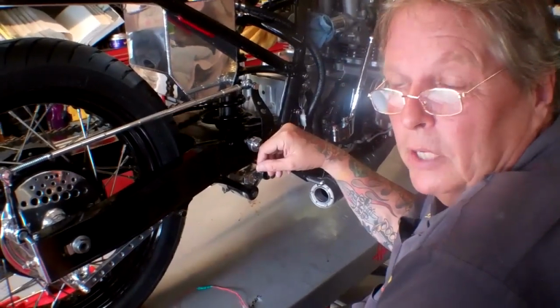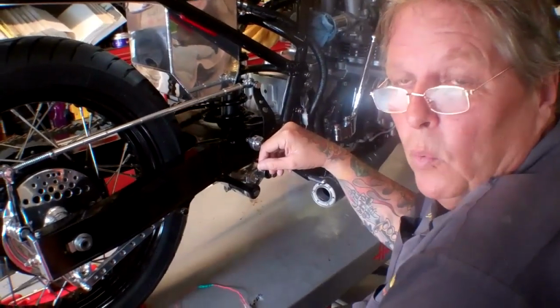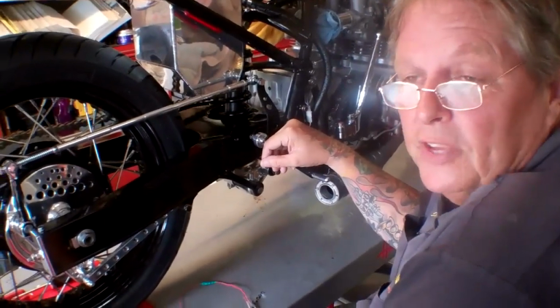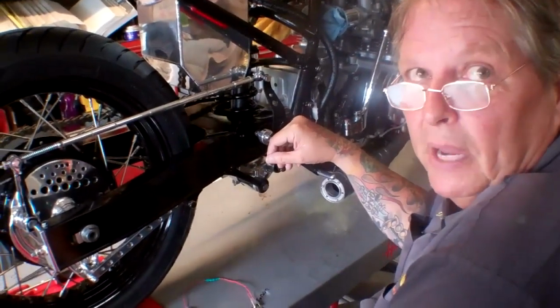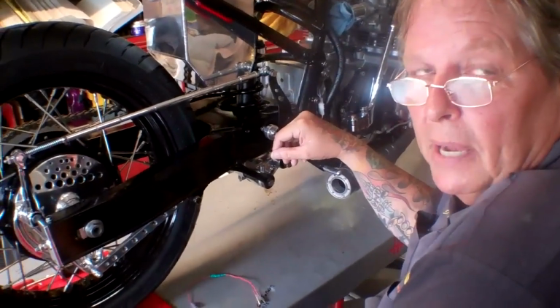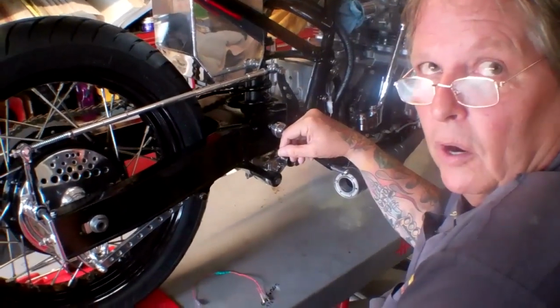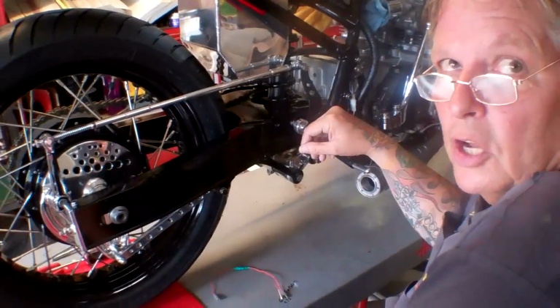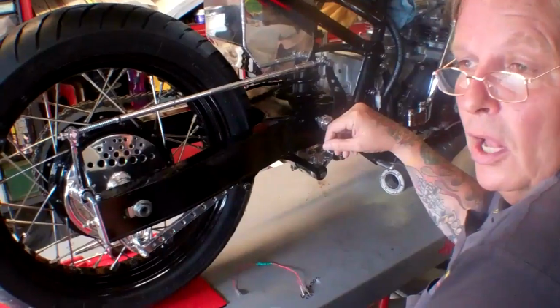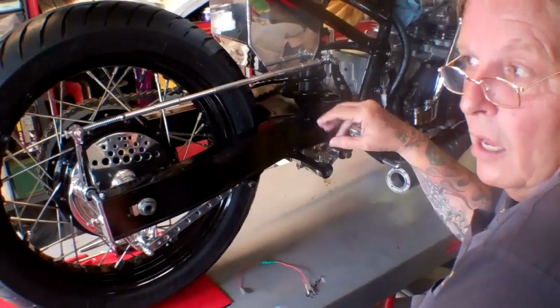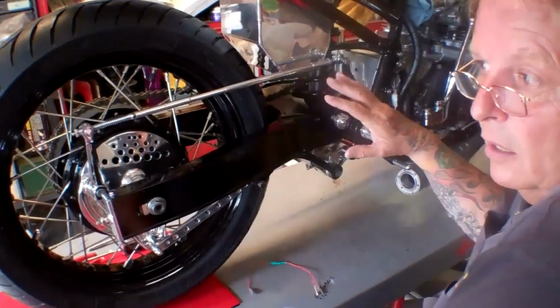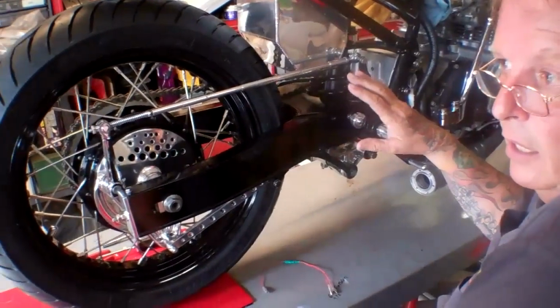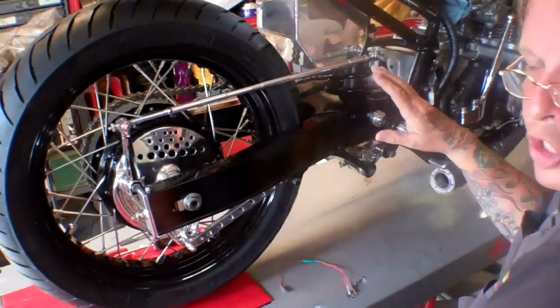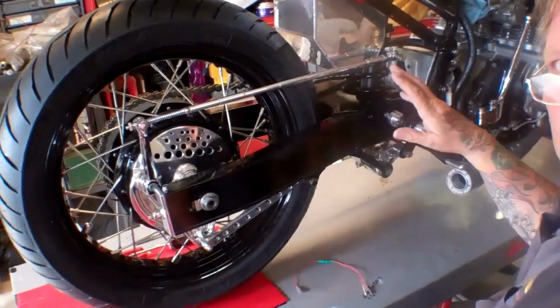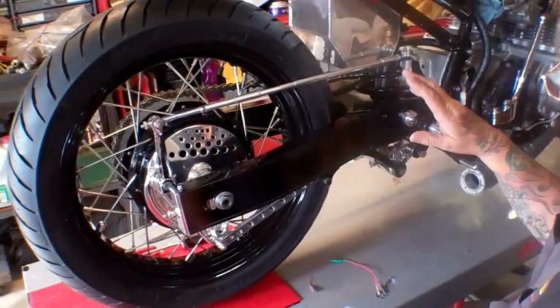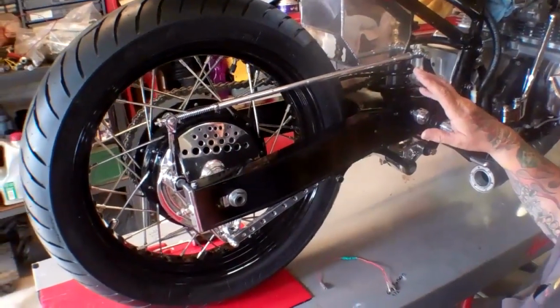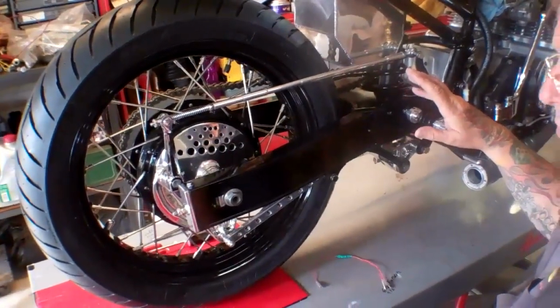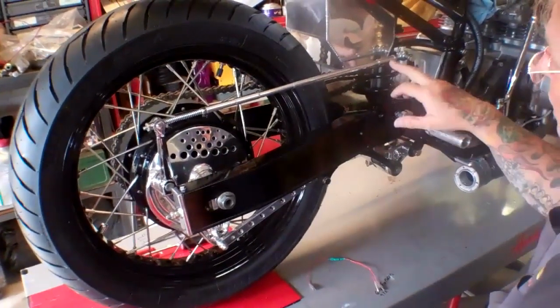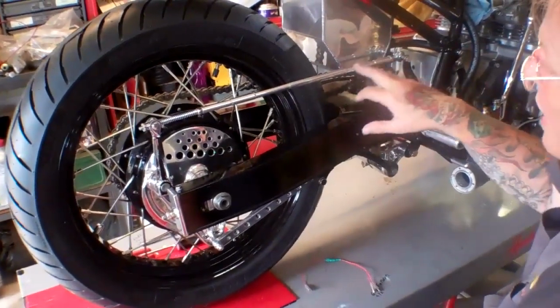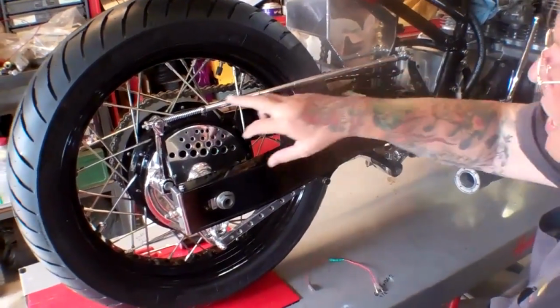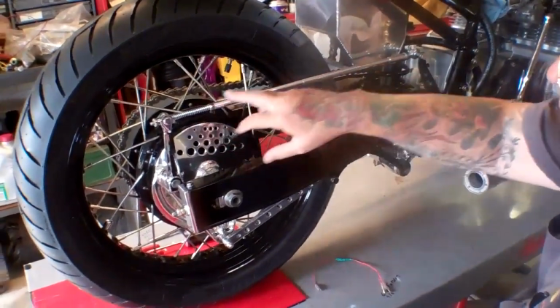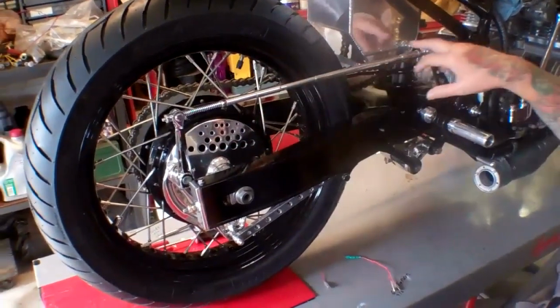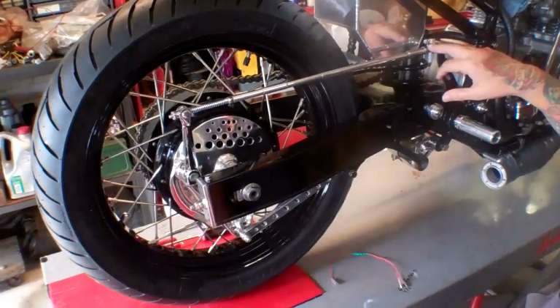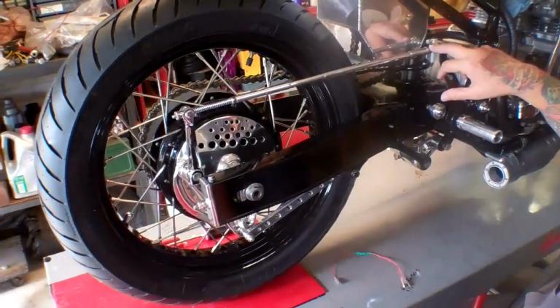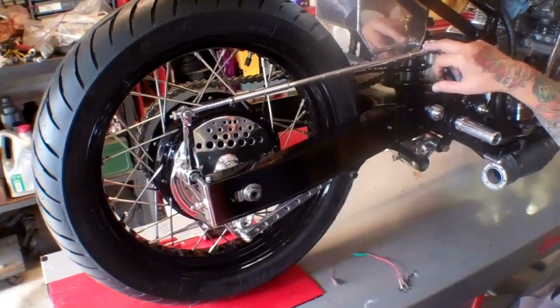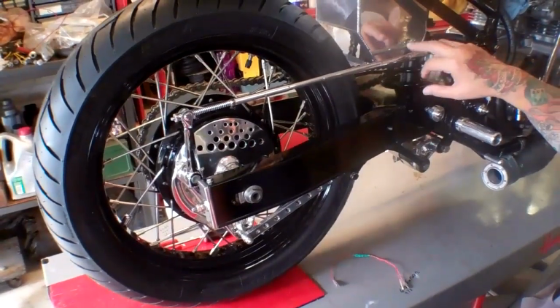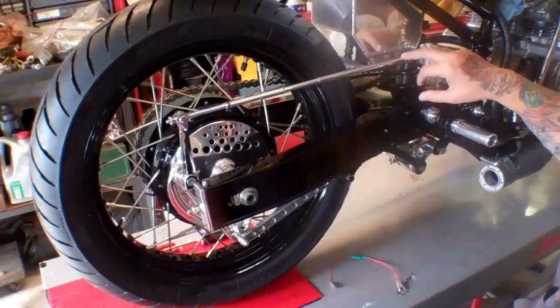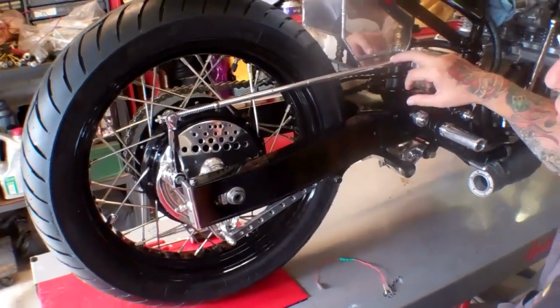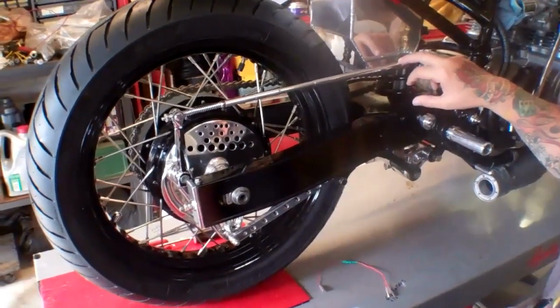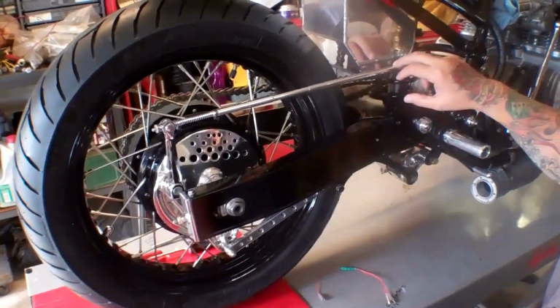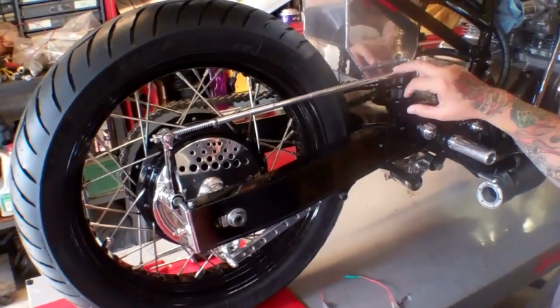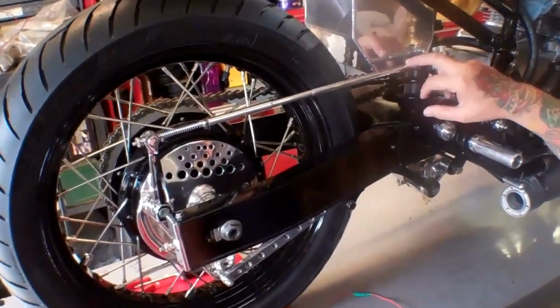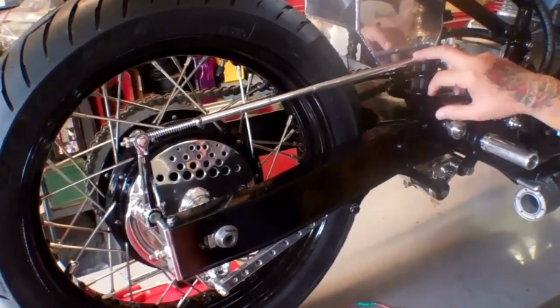It's all with sealed bearing hardware. It's all machined by hand, fit to each bike. You'll see our brake rod here — our stepped brake rod for lightness, made out of aluminum. We can make that to fit any bike.